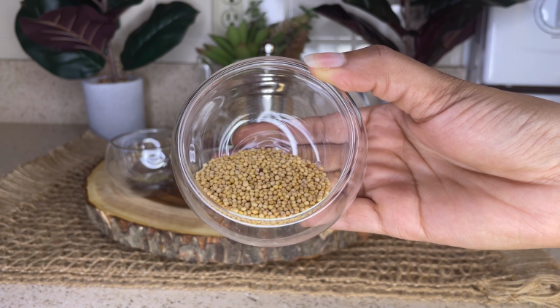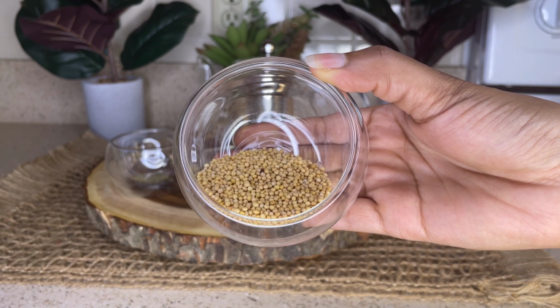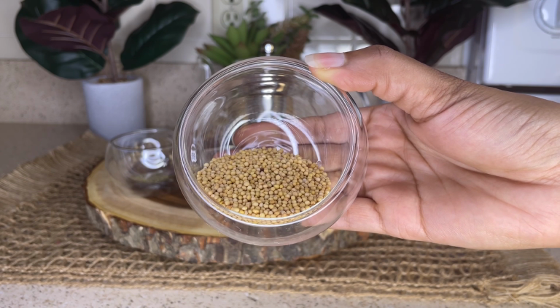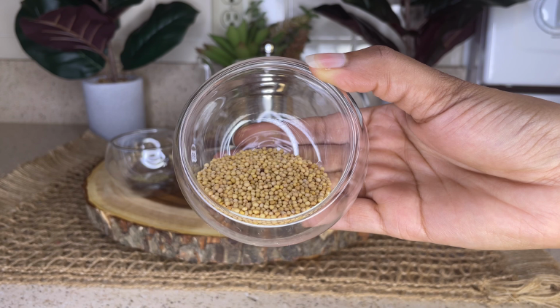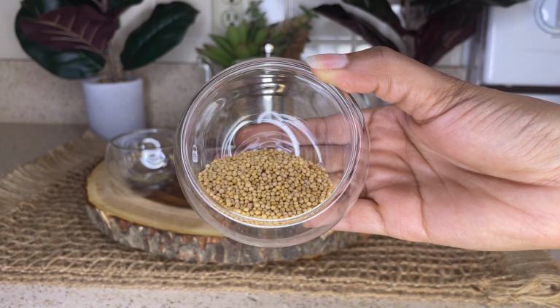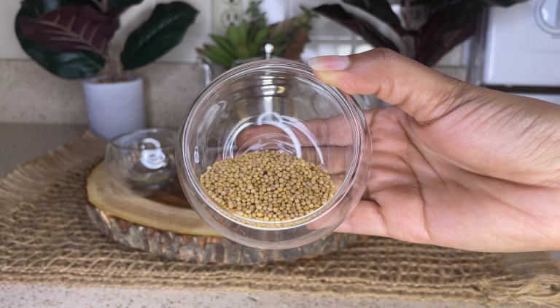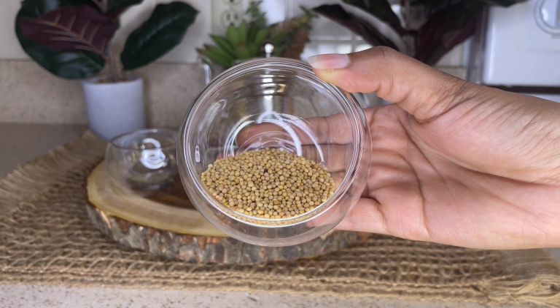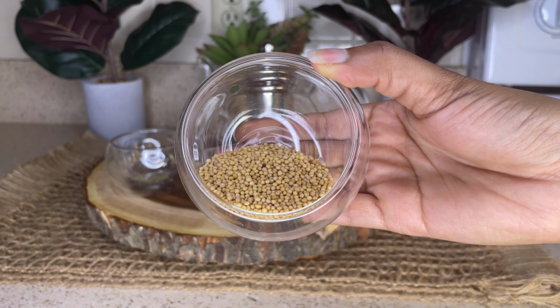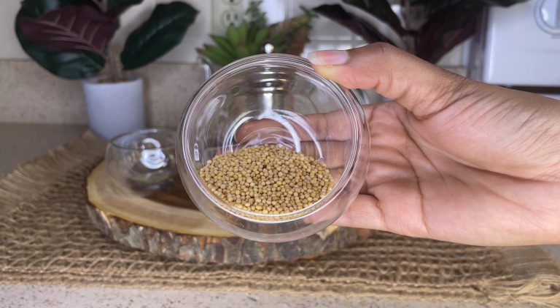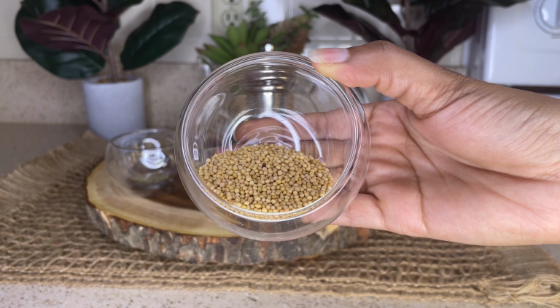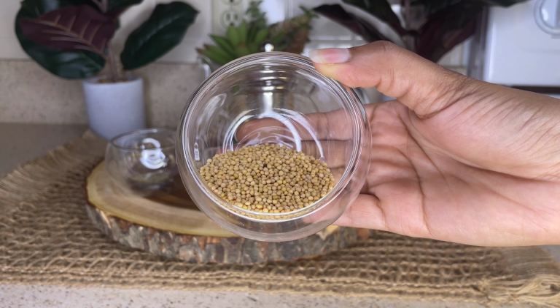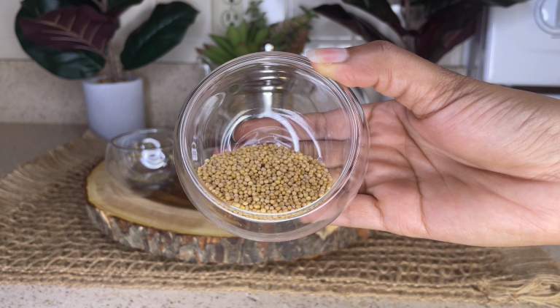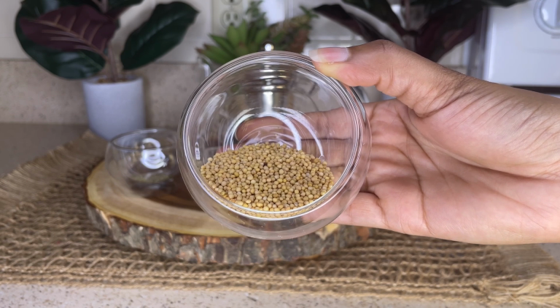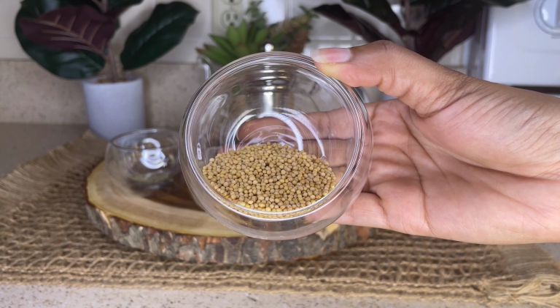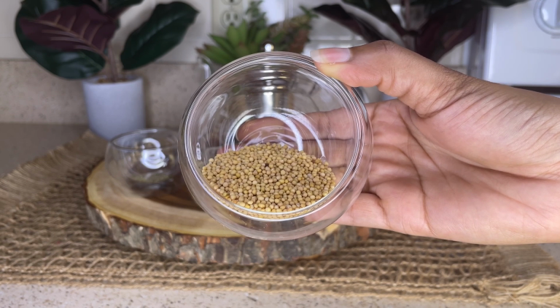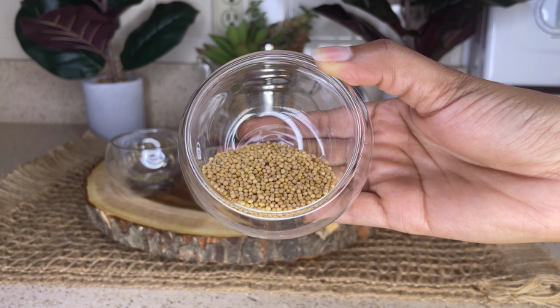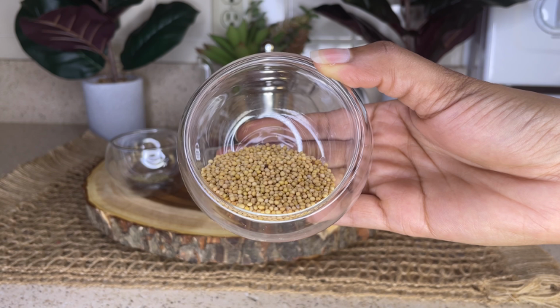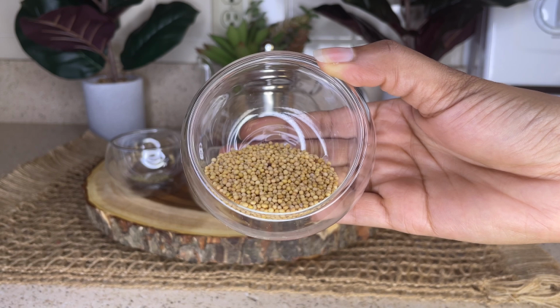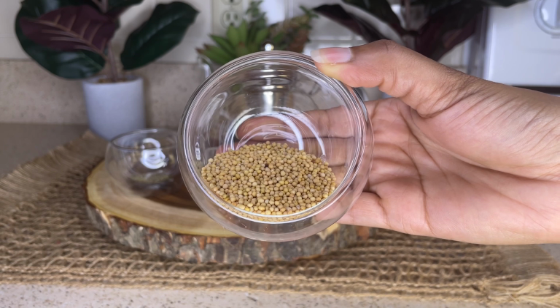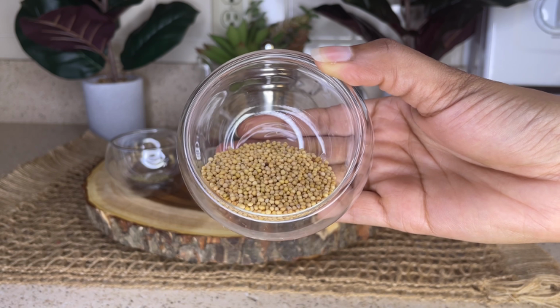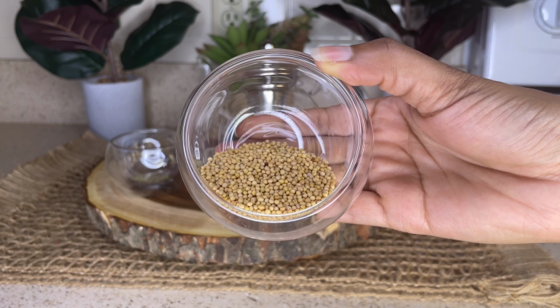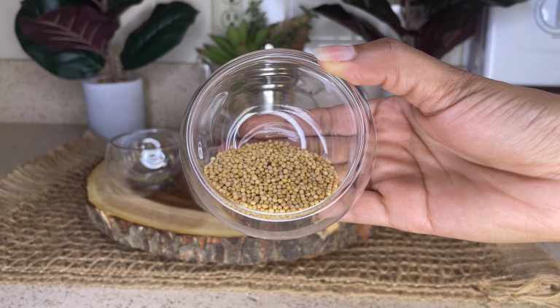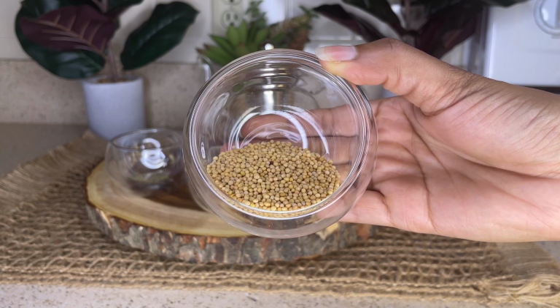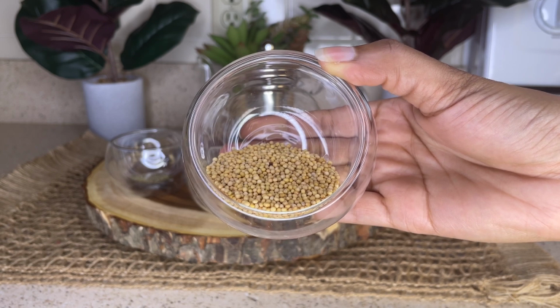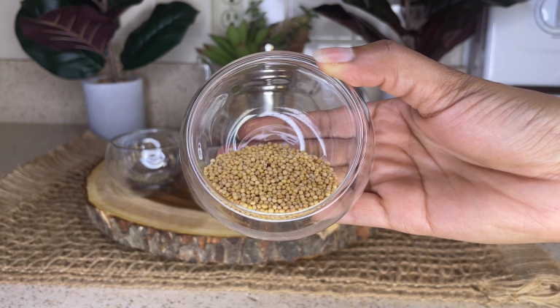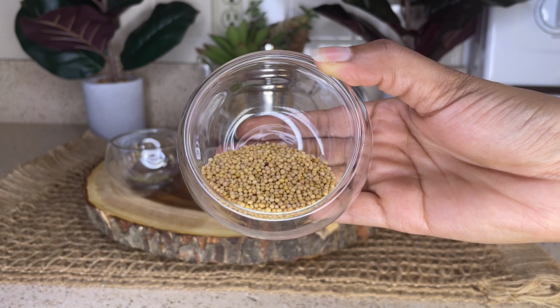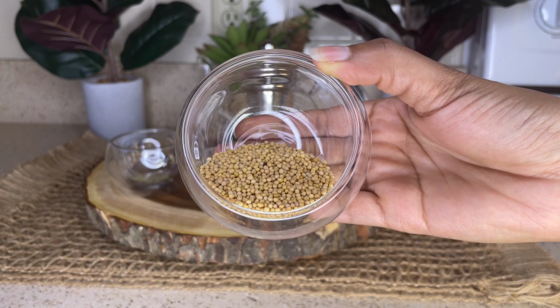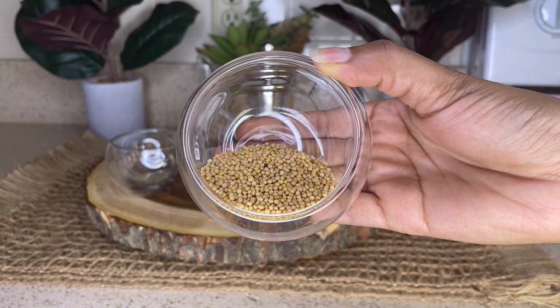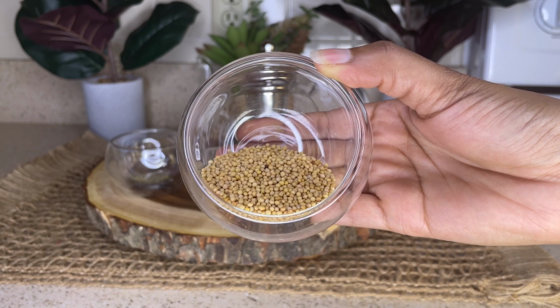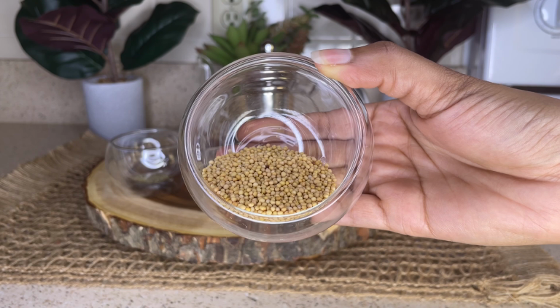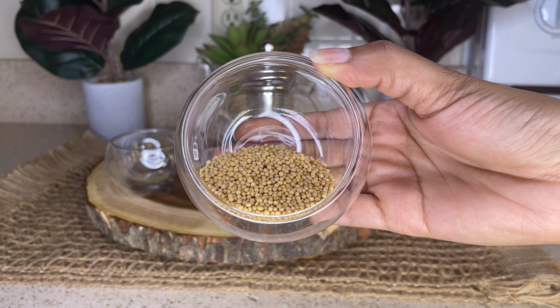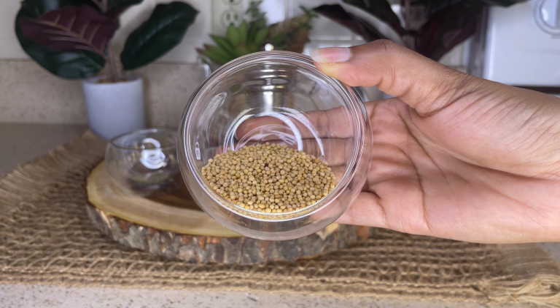Mustard seeds are packed with protein, calcium, vitamin A, vitamin E, omega-3, and omega-6 fatty acids. All of these help to strengthen your hair from within.